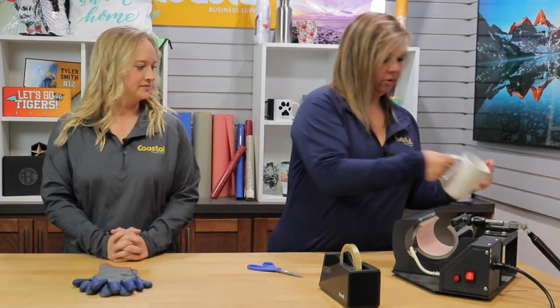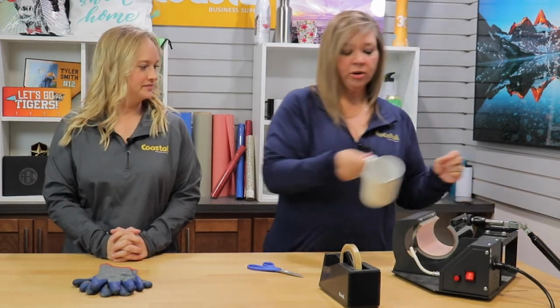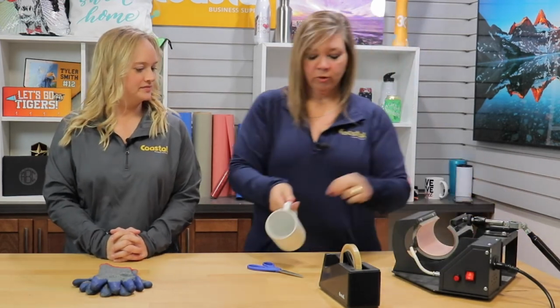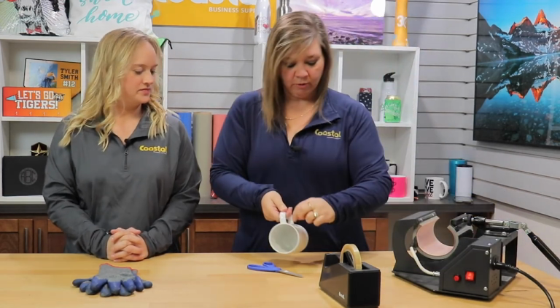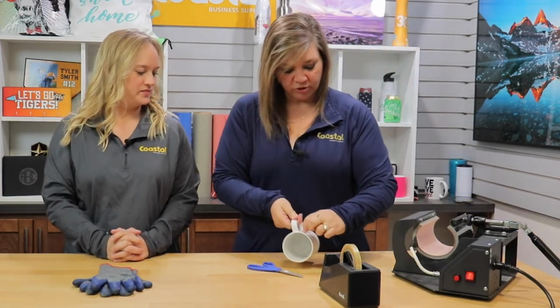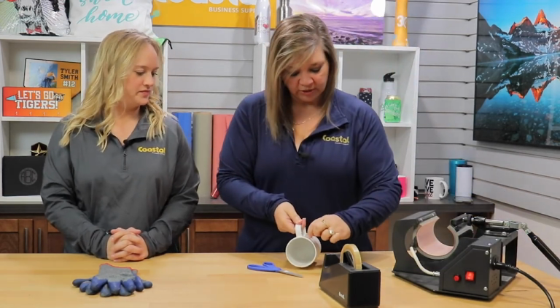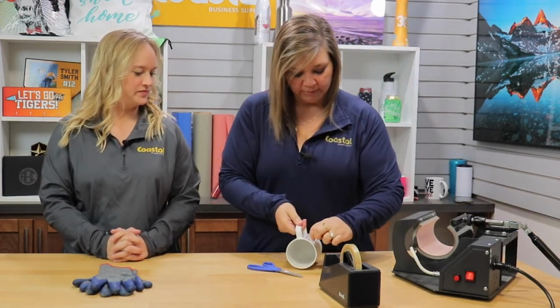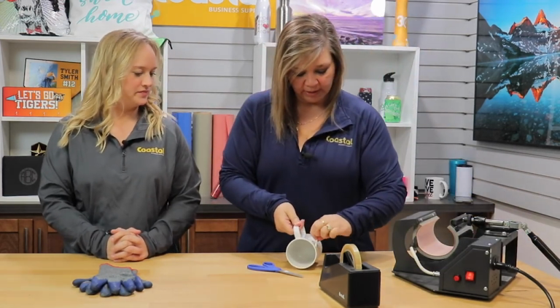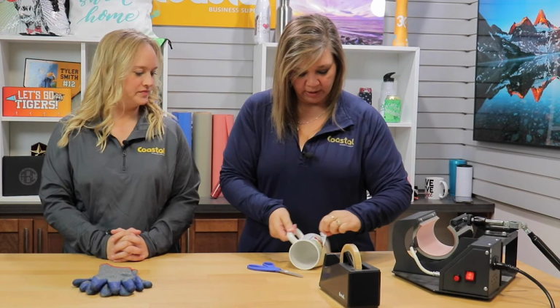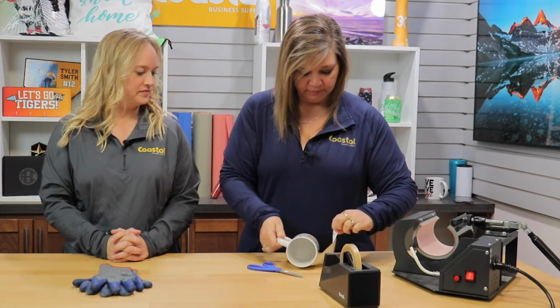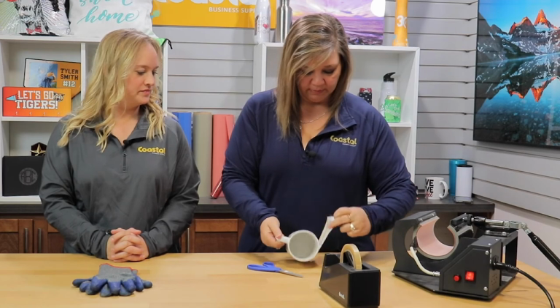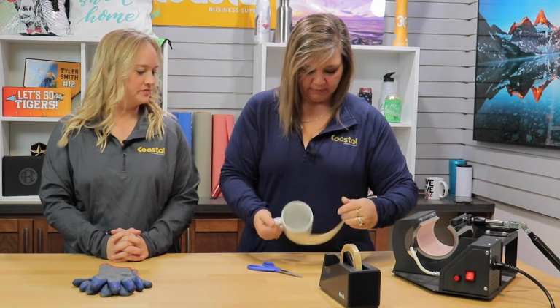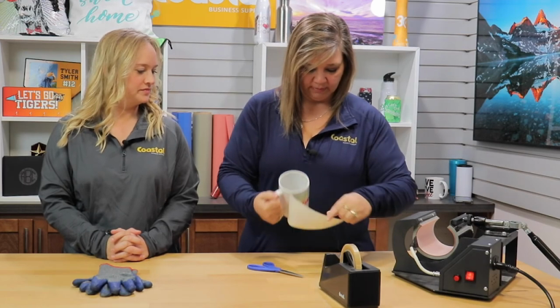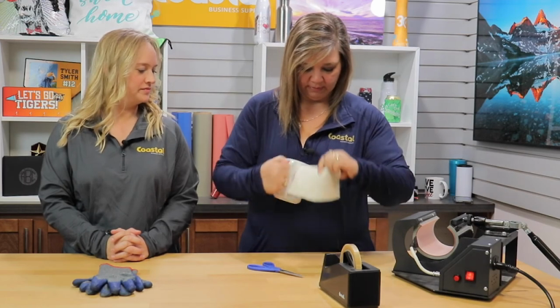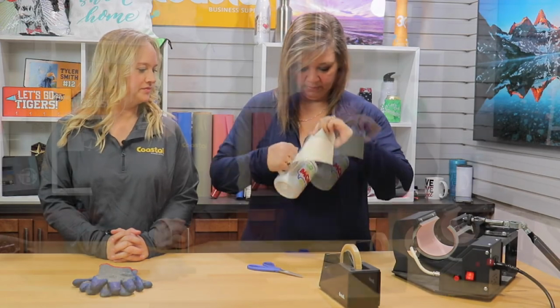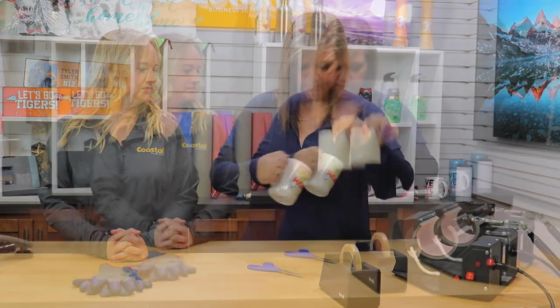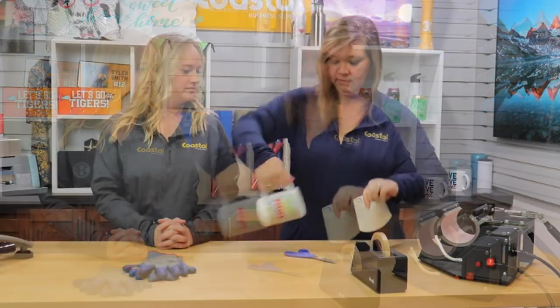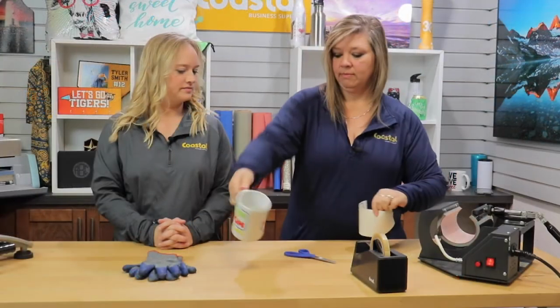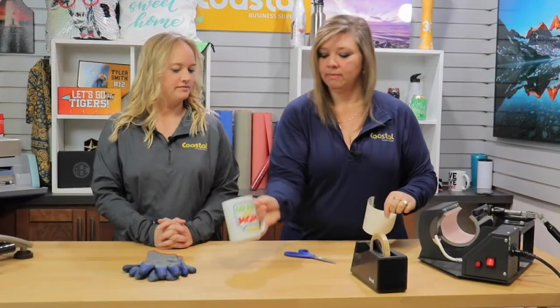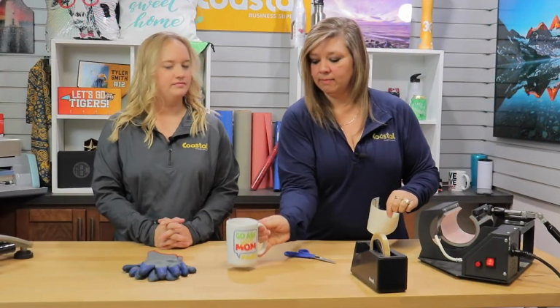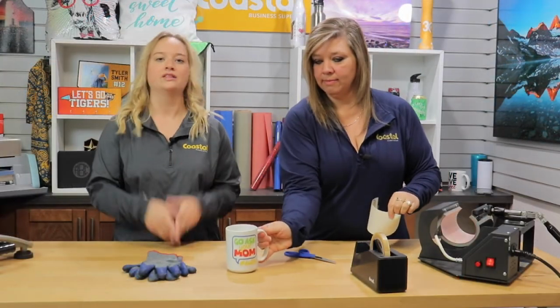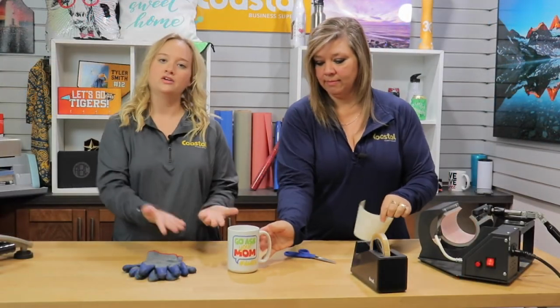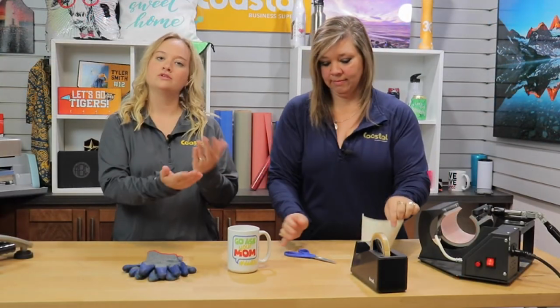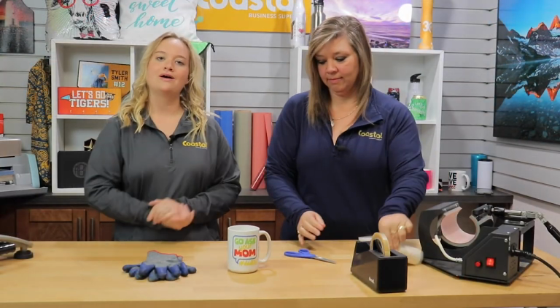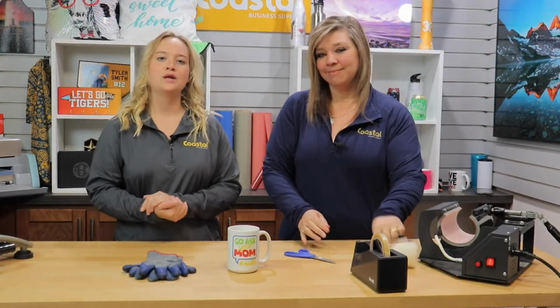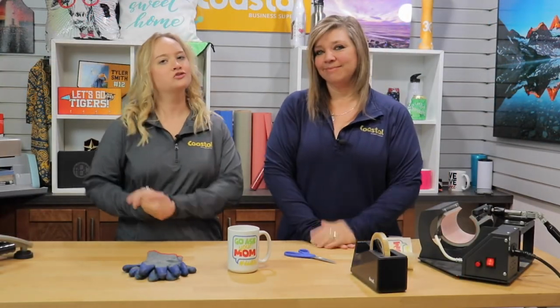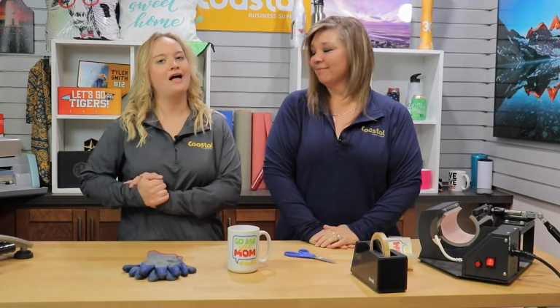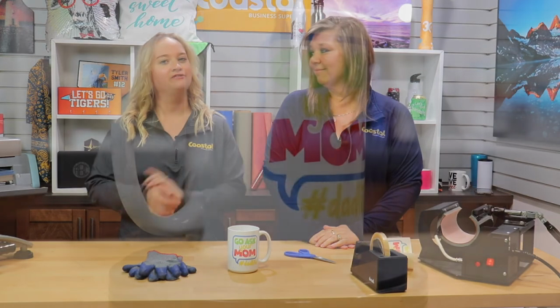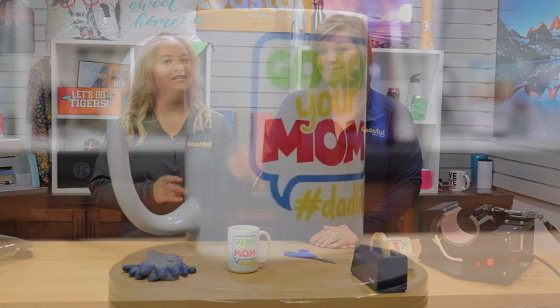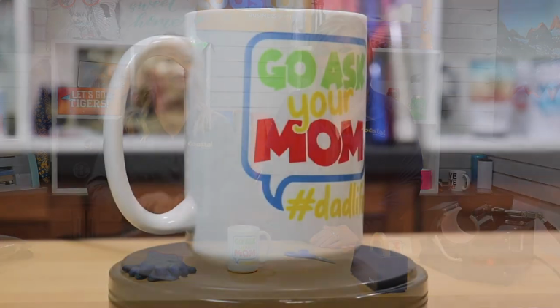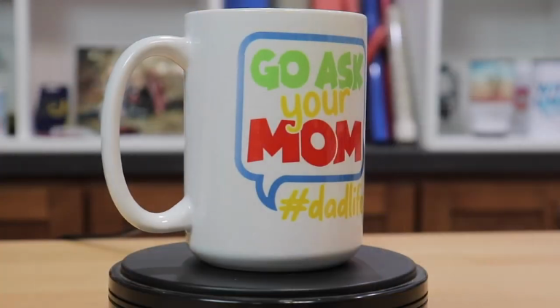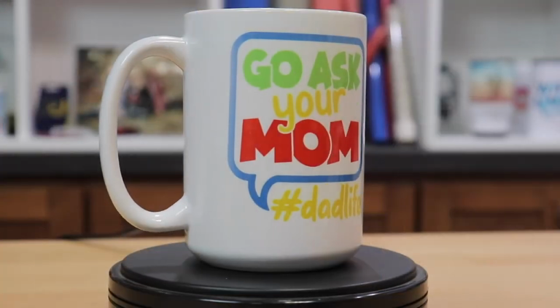You'll want to remove your transfer immediately. And there you go — you now have one personalized 15 ounce ceramic mug.